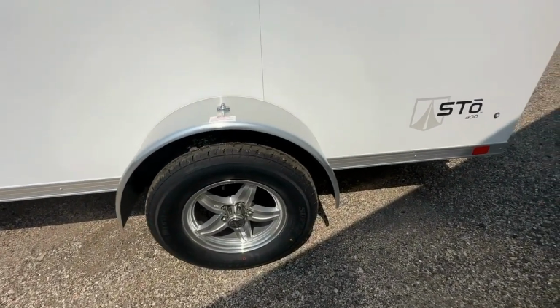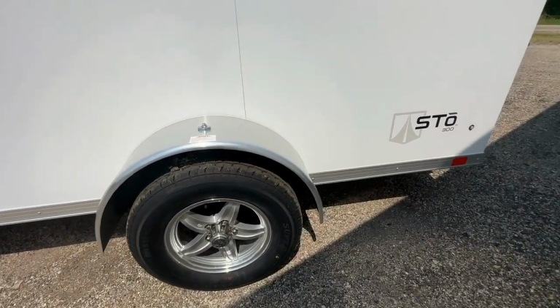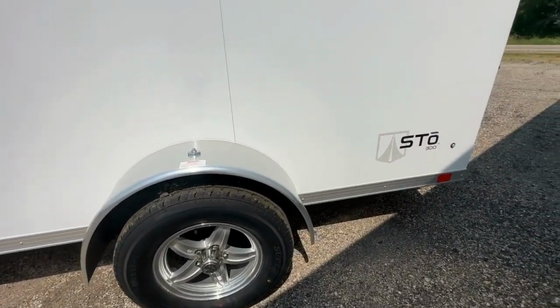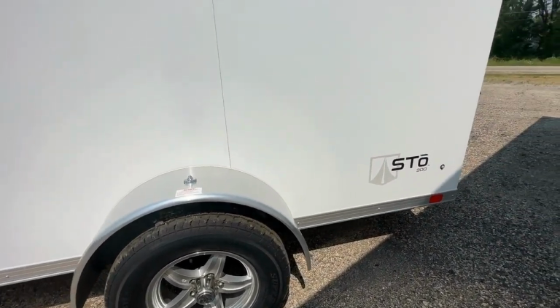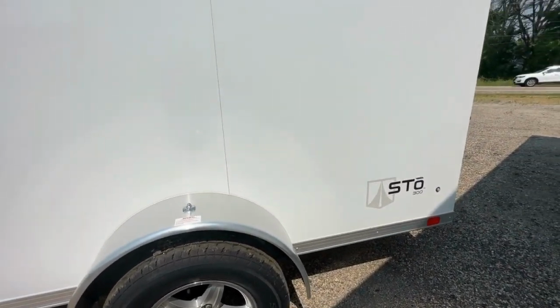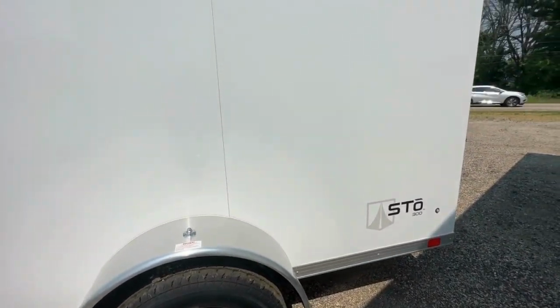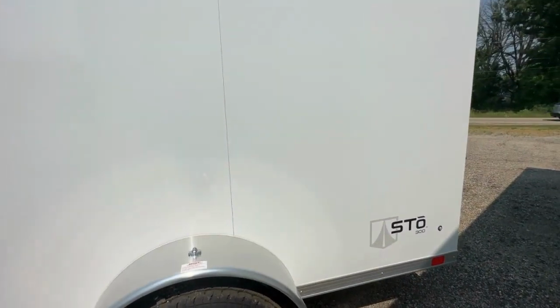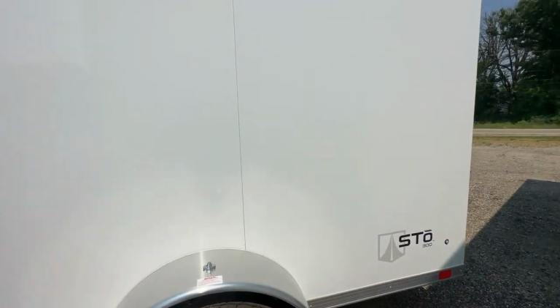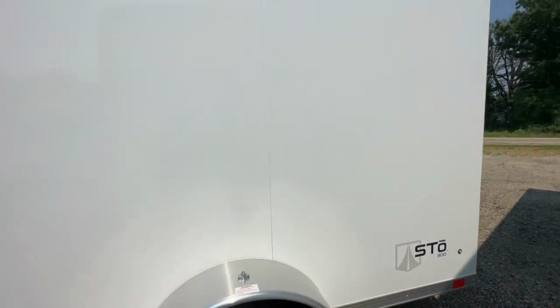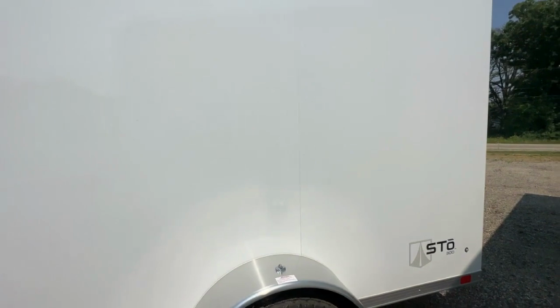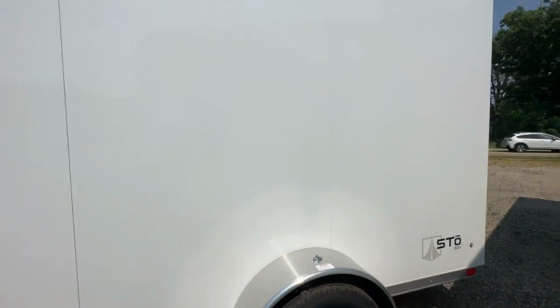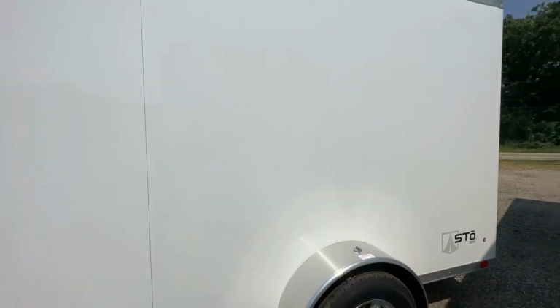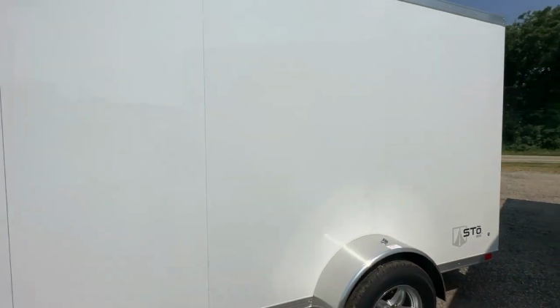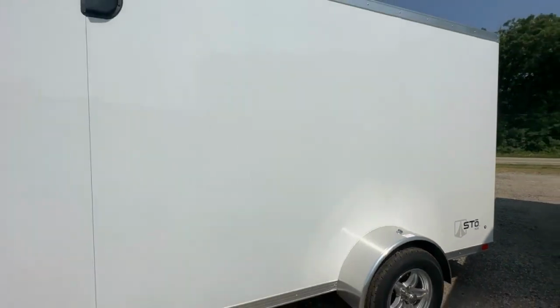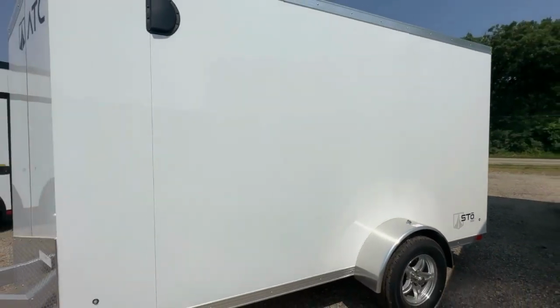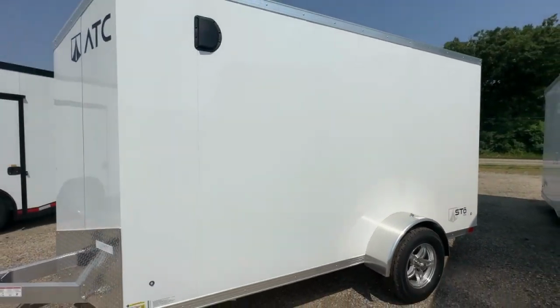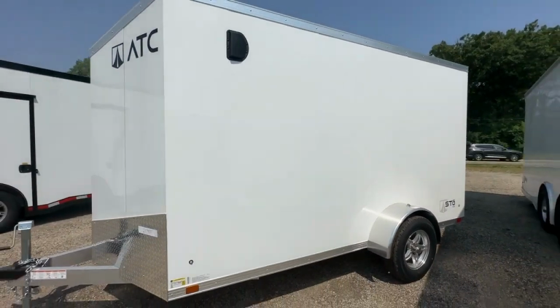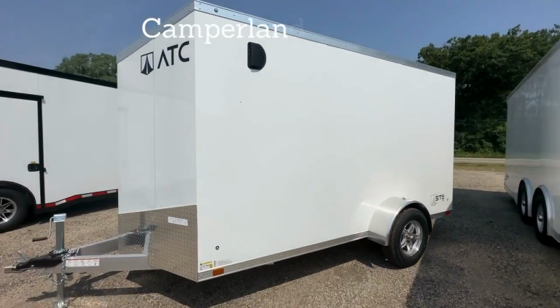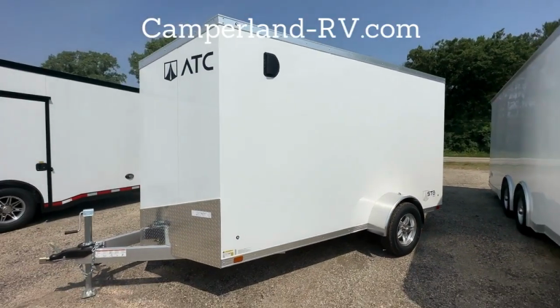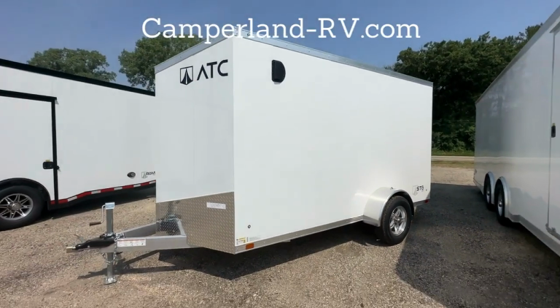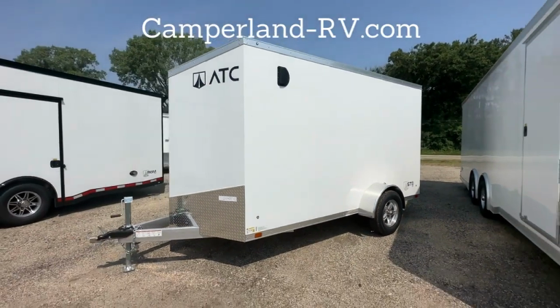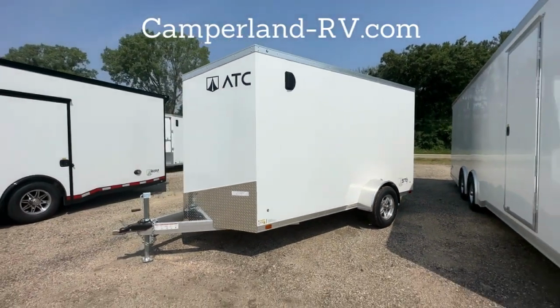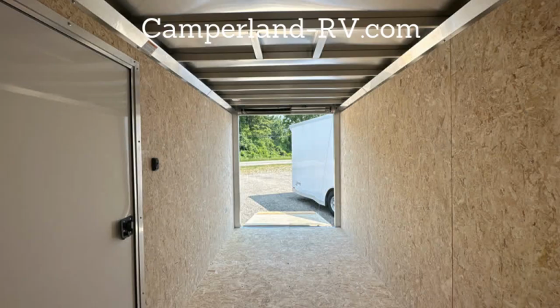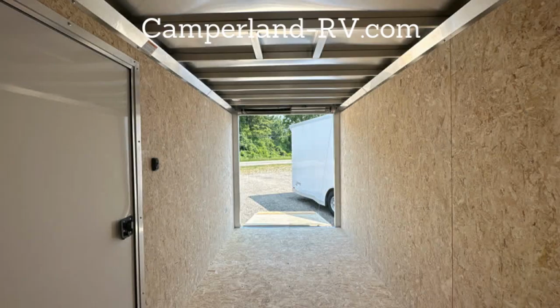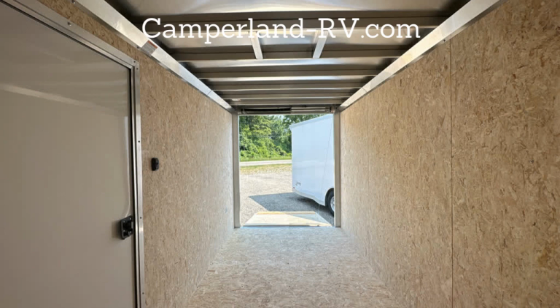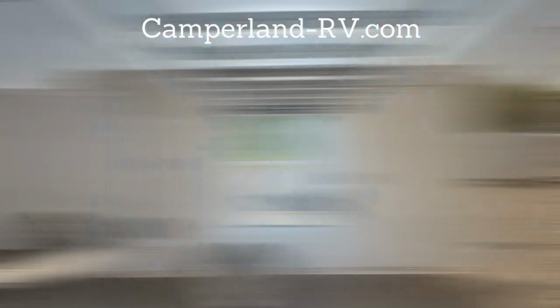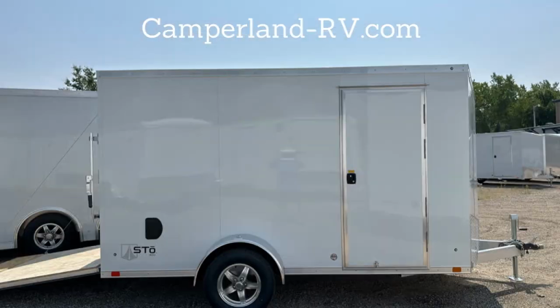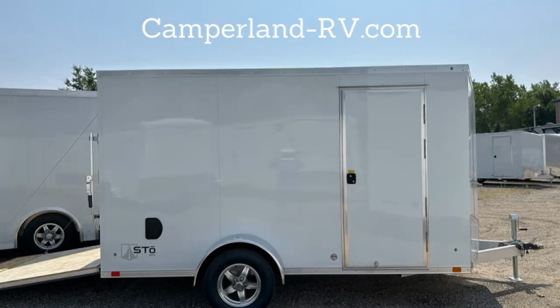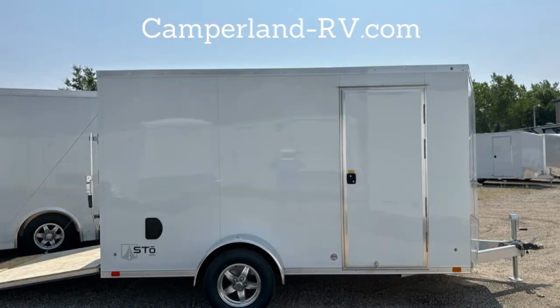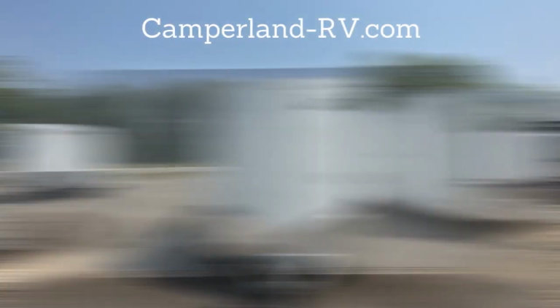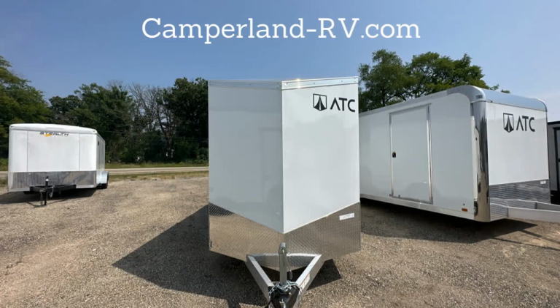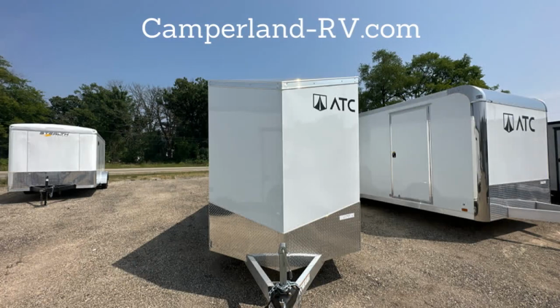The 2023 ATC Stowe 300 is your go-to trailer for durability, versatility, and convenience. Whether you're hauling cargo or embarking on an adventure, this trailer has you covered. Upgrade your towing experience today.